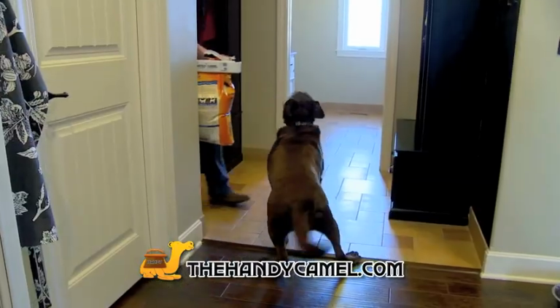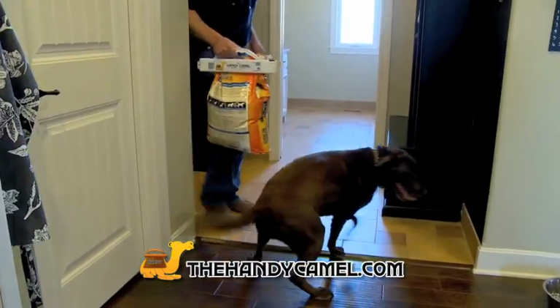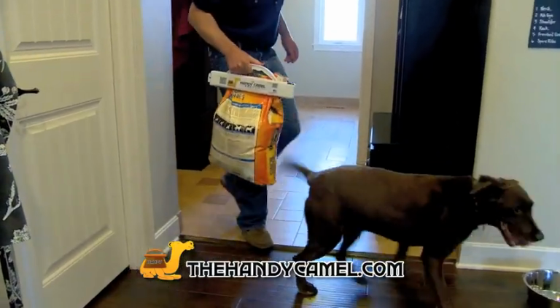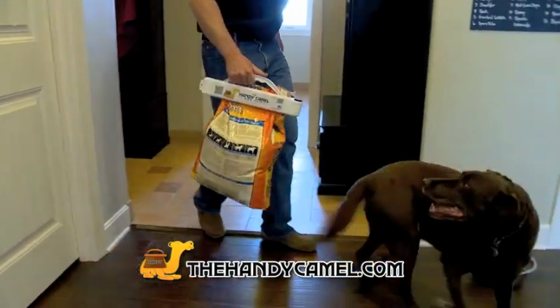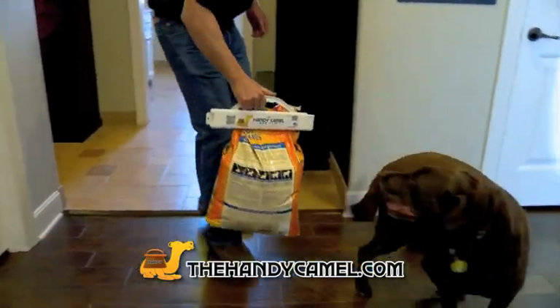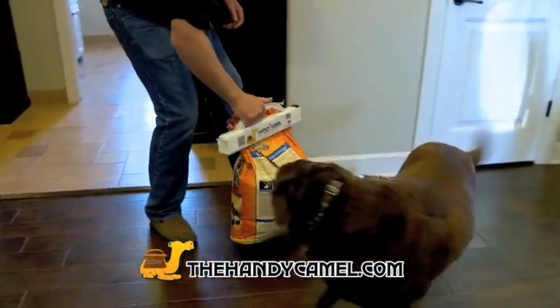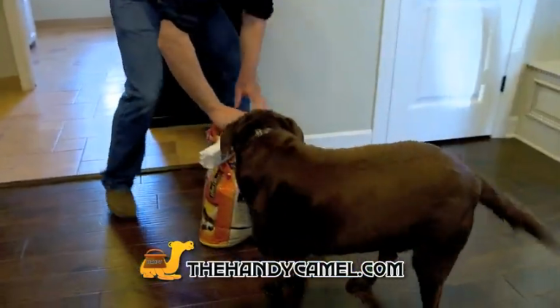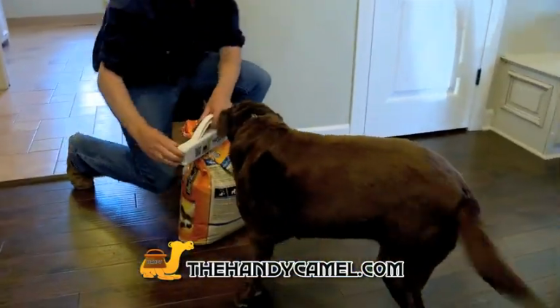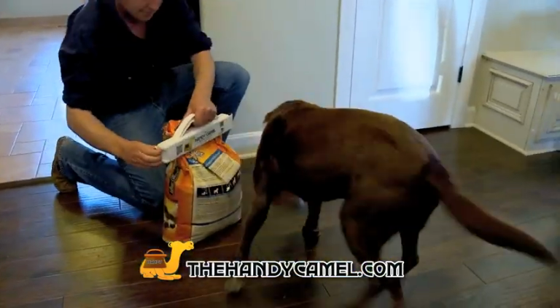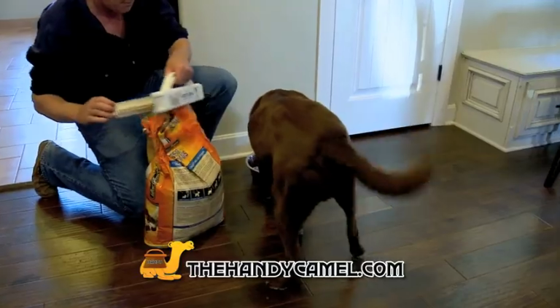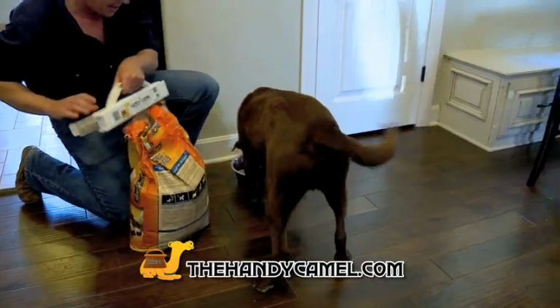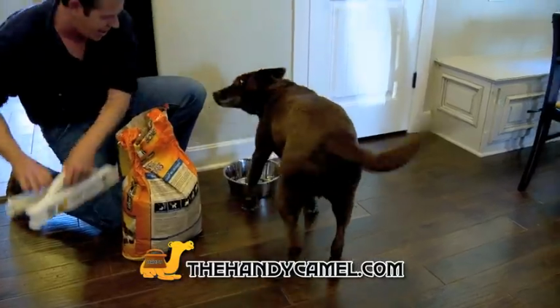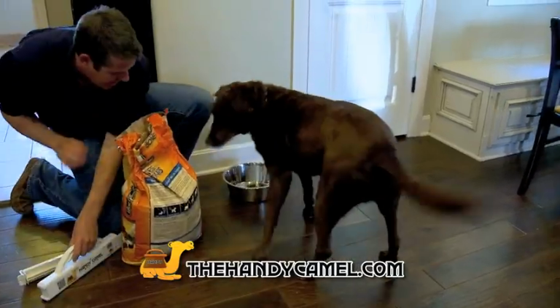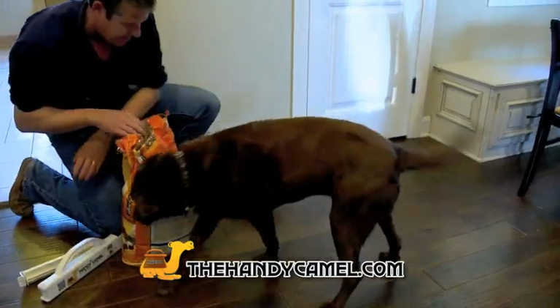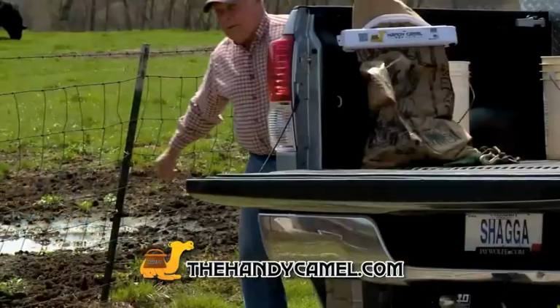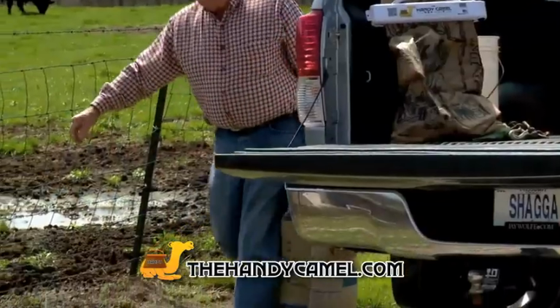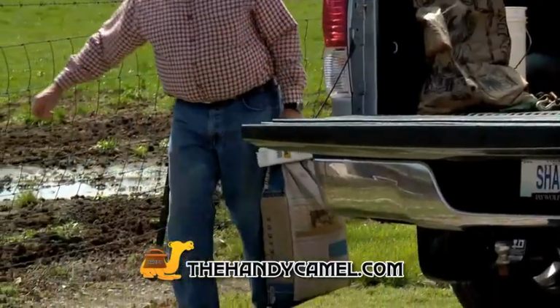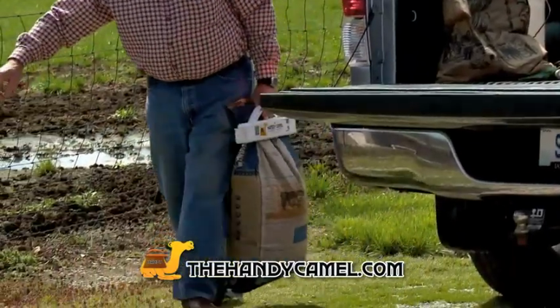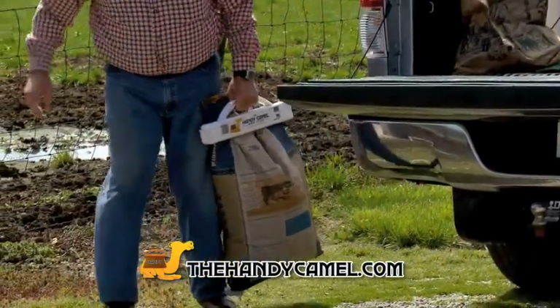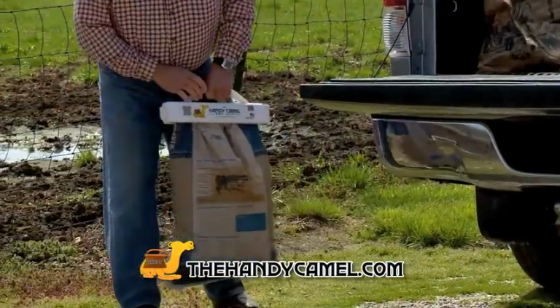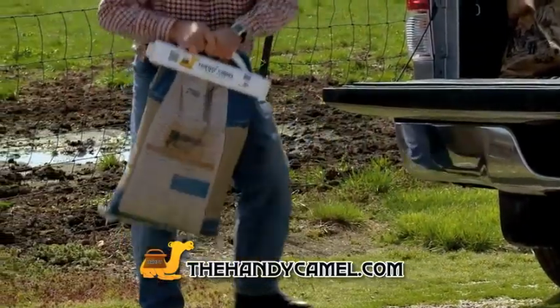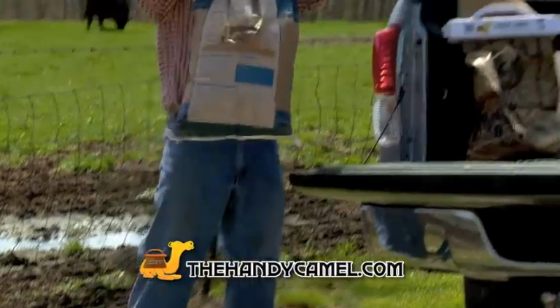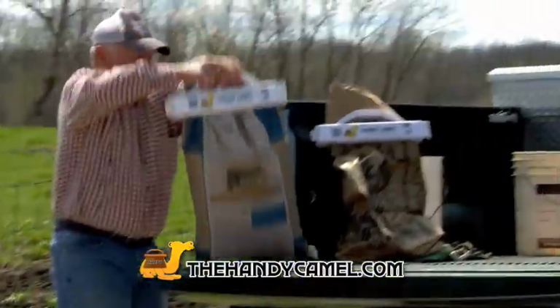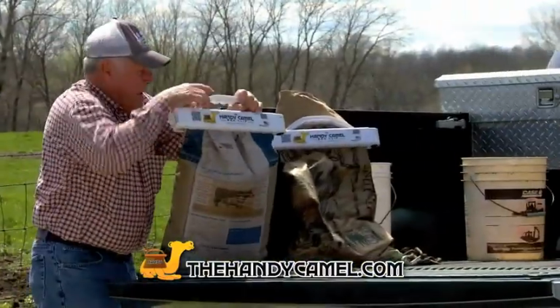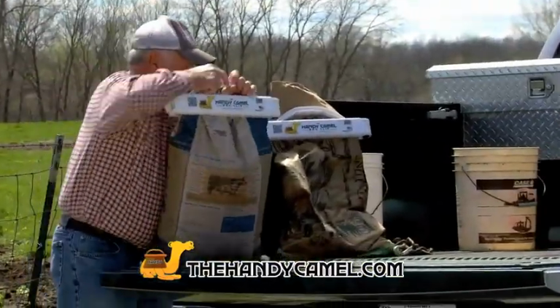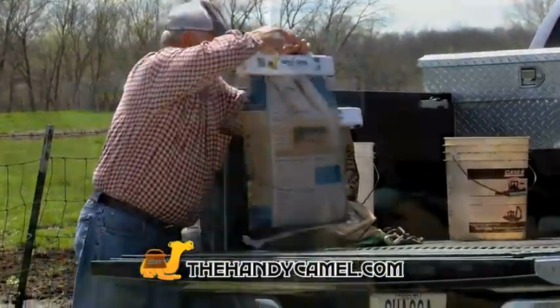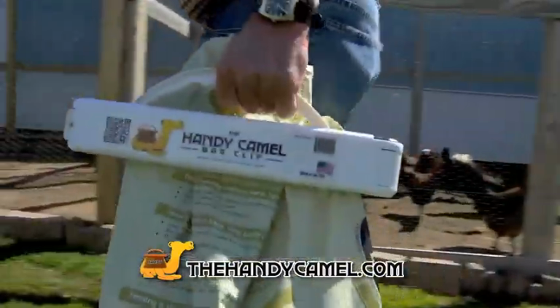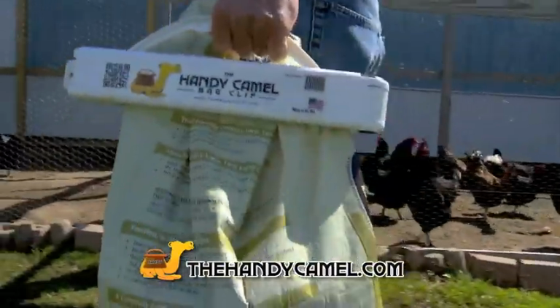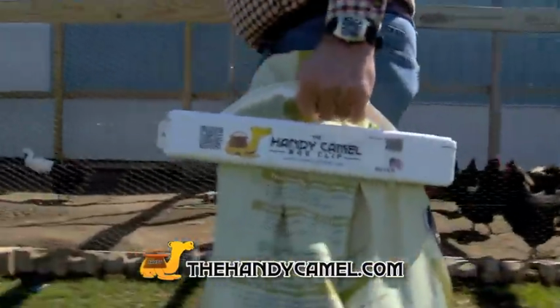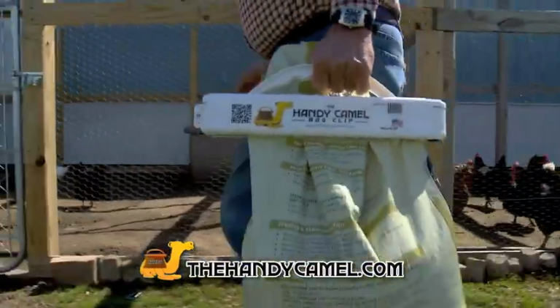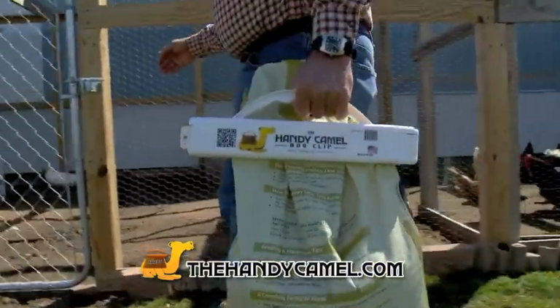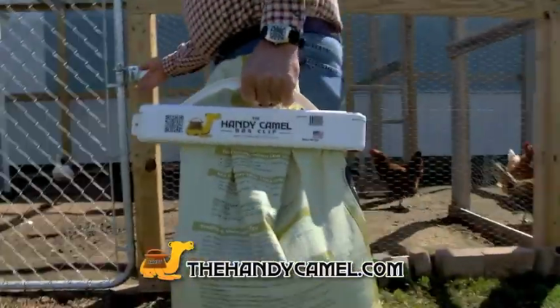Love your pets? Then you'll love the Handy Camo Bag Clip to make sure your pet's food stays fresh. Farmers and ranchers, keep your feed, grain, soil, and mulch all protected and easy to carry with Handy Camo's tight lock handle.